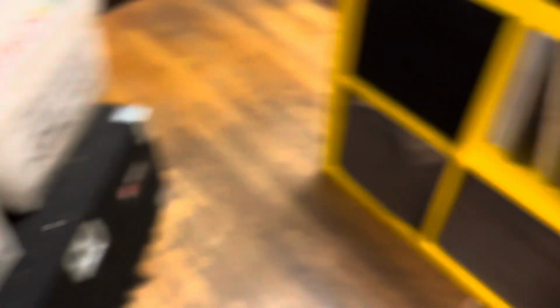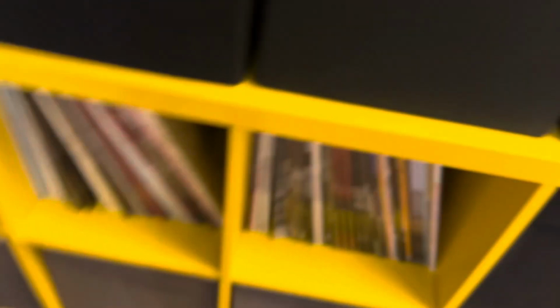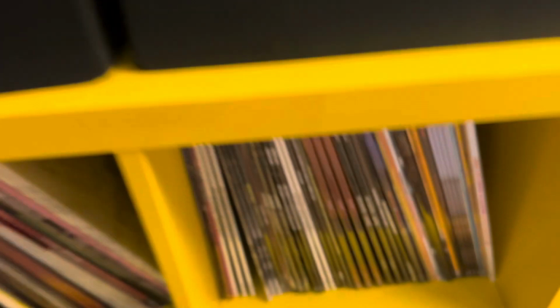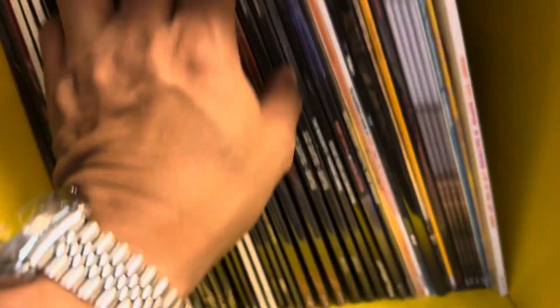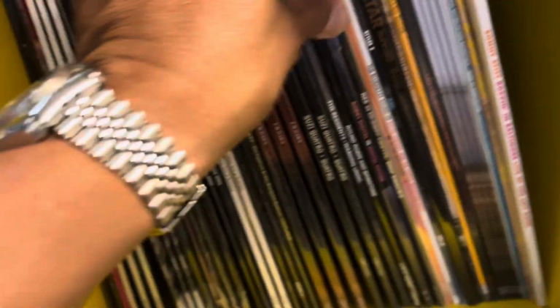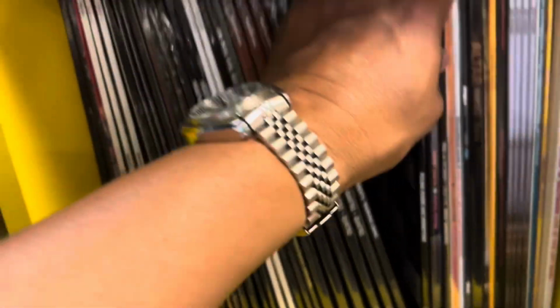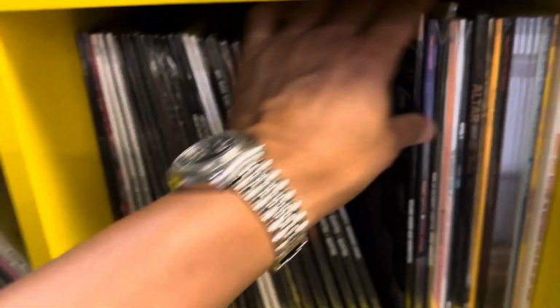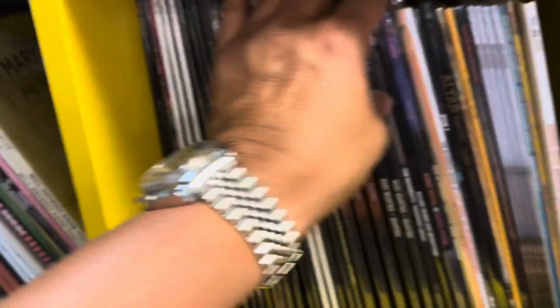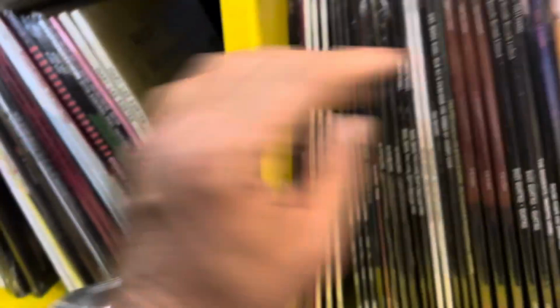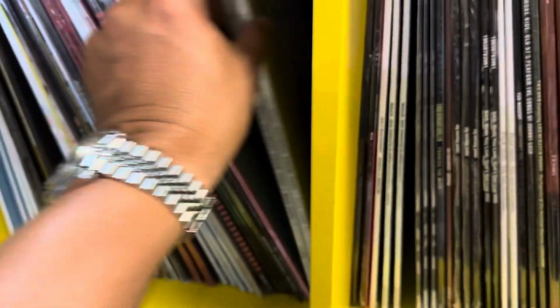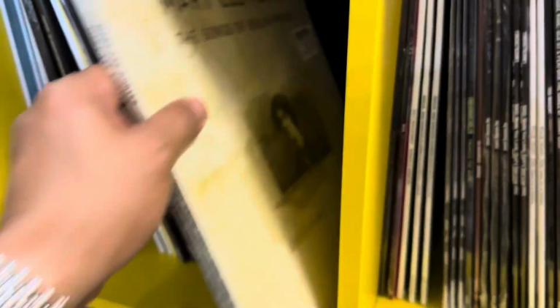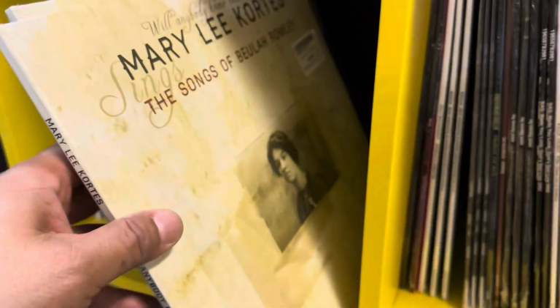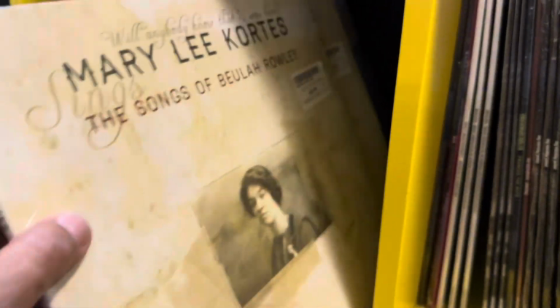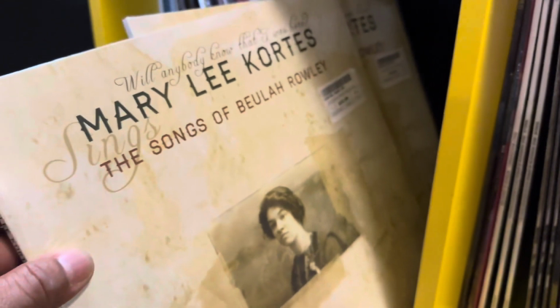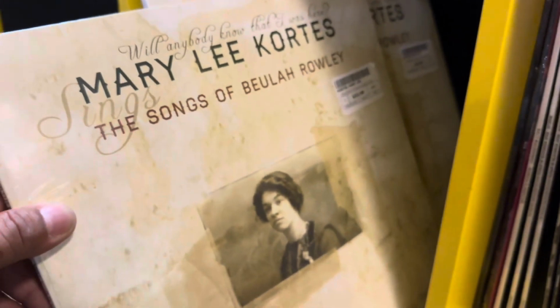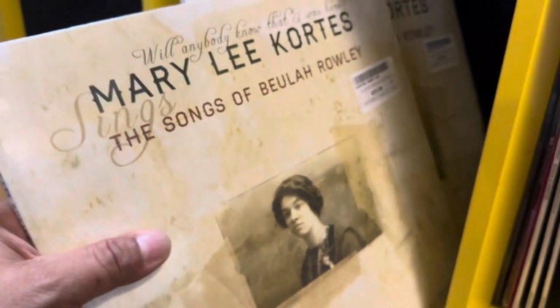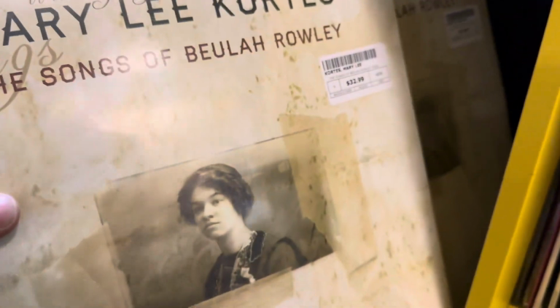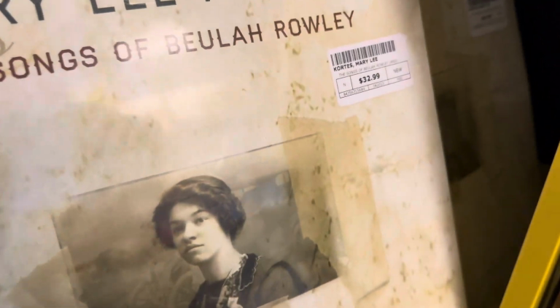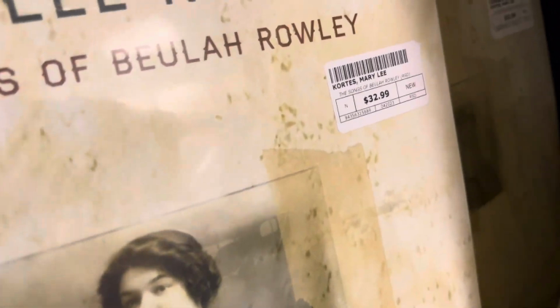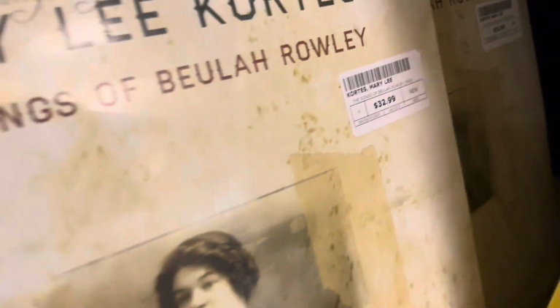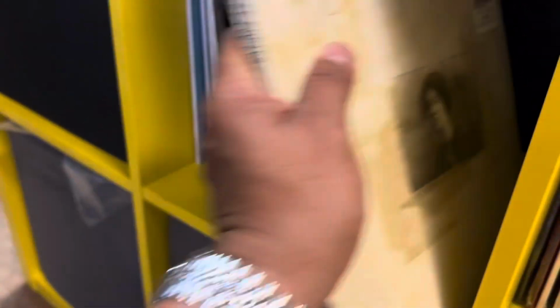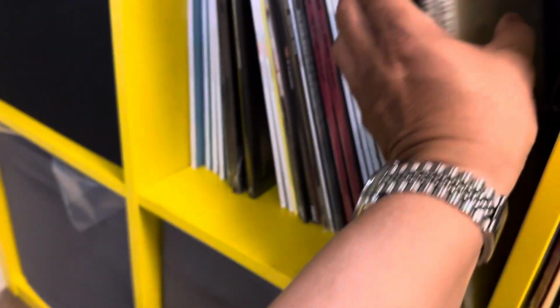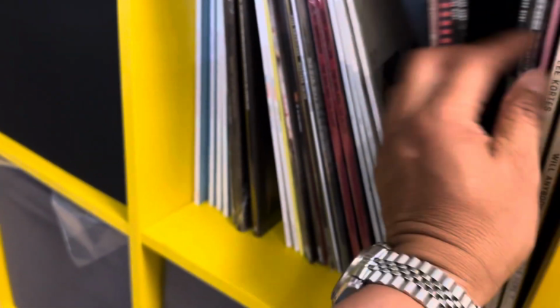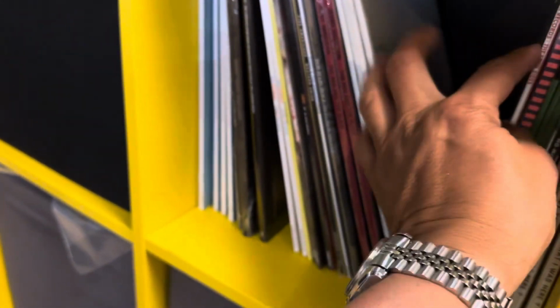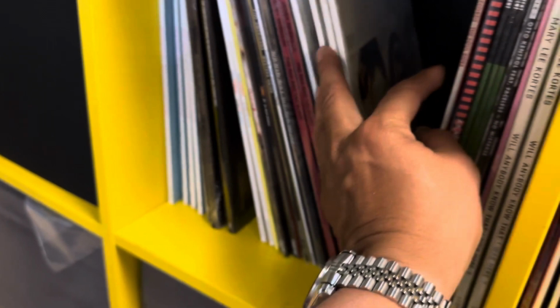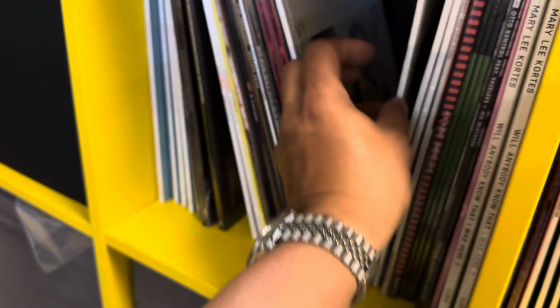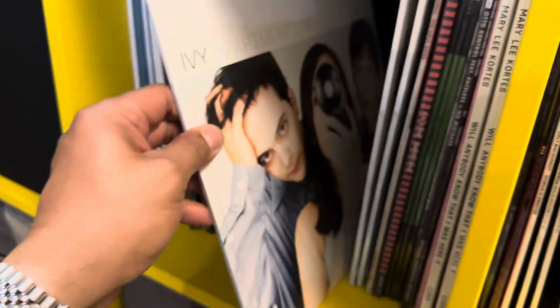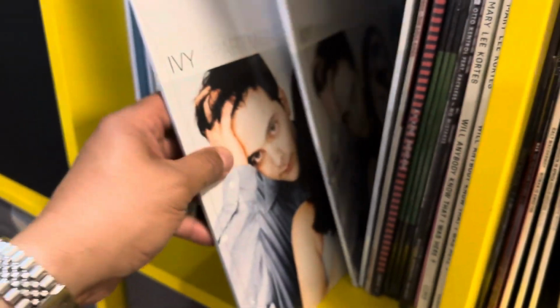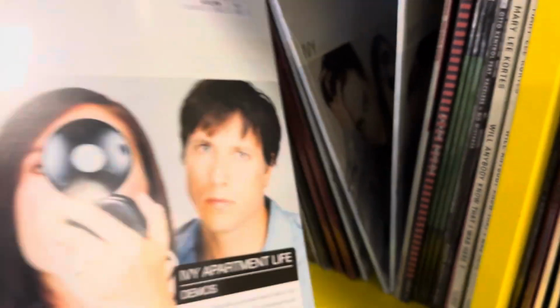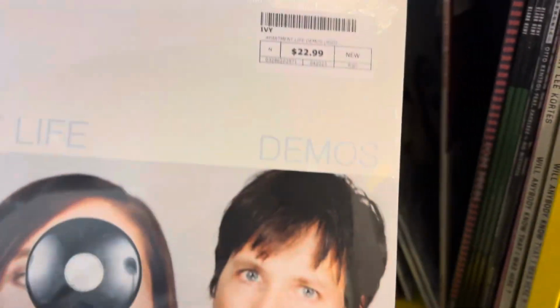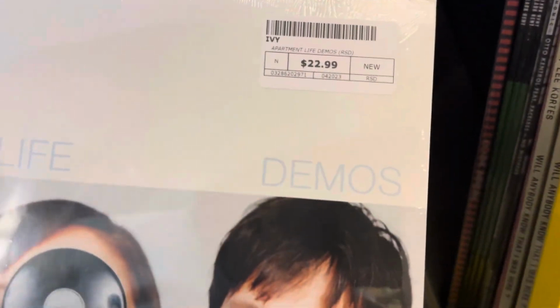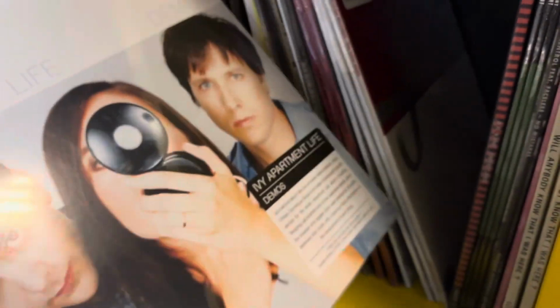There's some more here. A lot of records. These Merrily Cortez ones are $33. These are new records — $22.